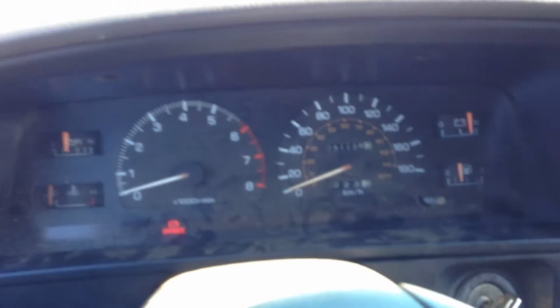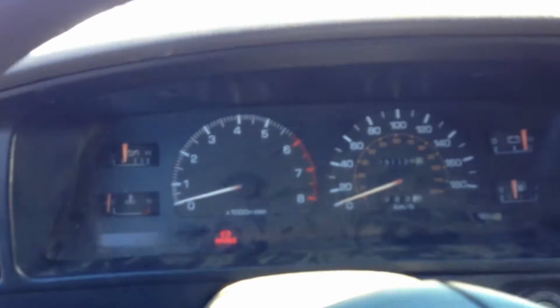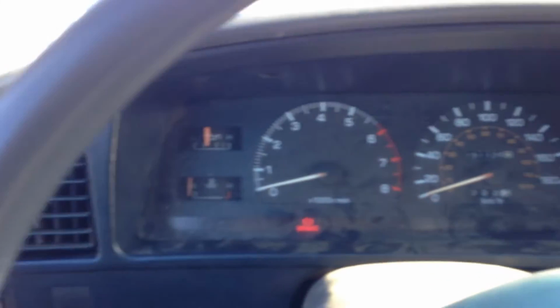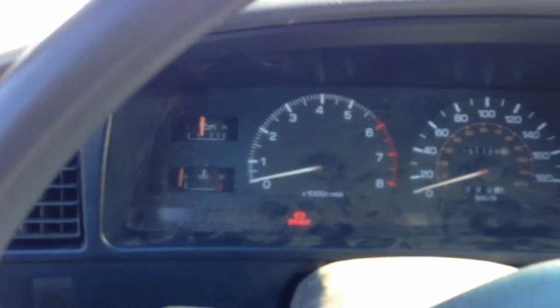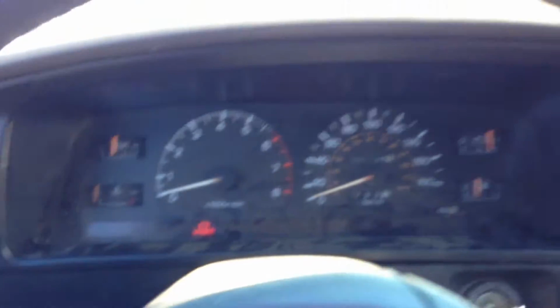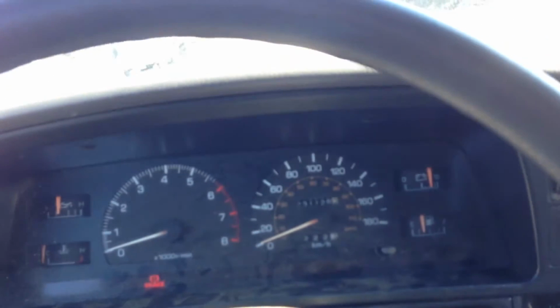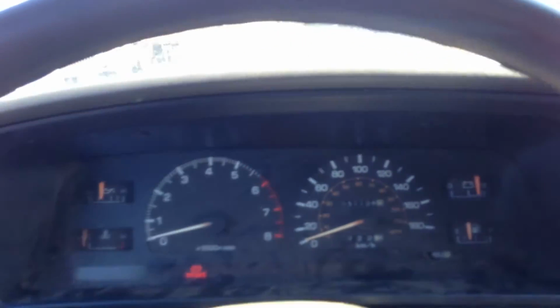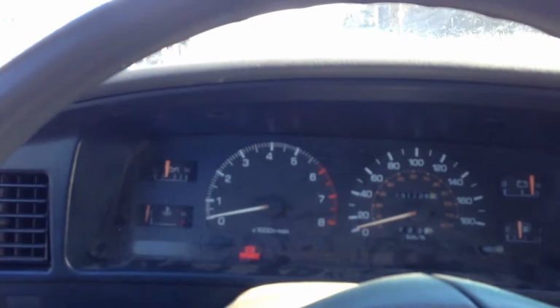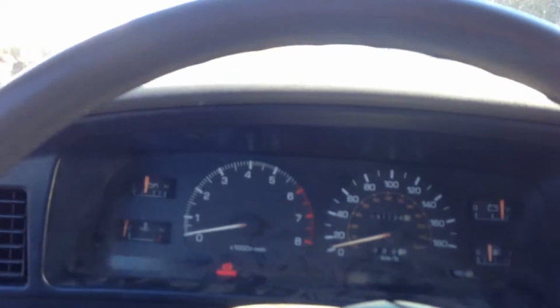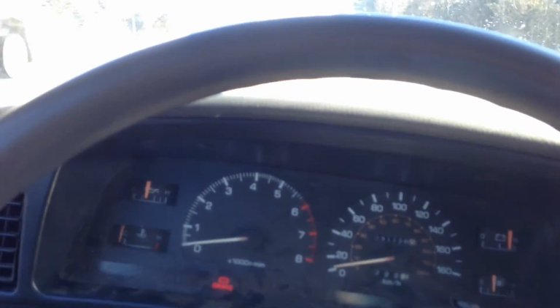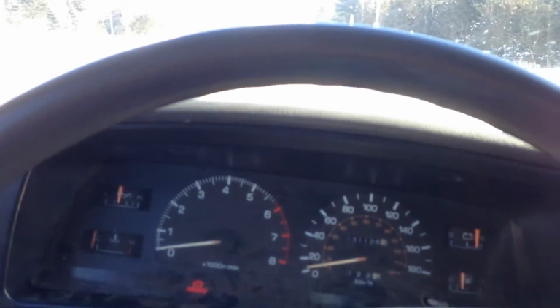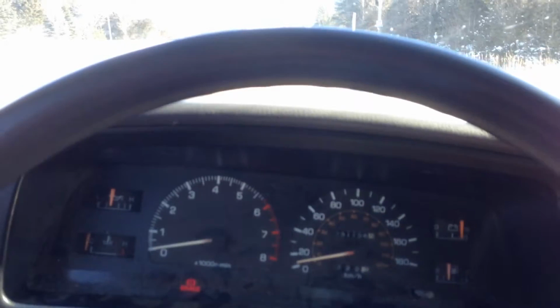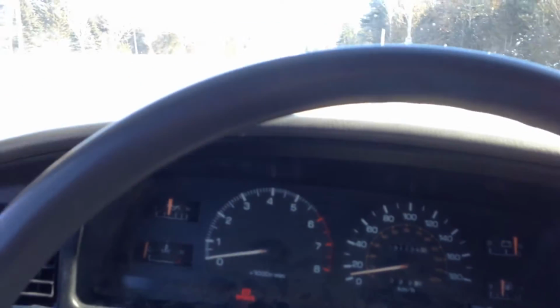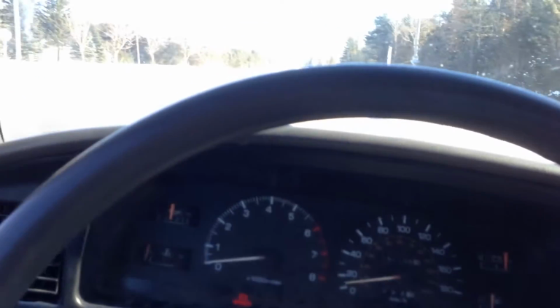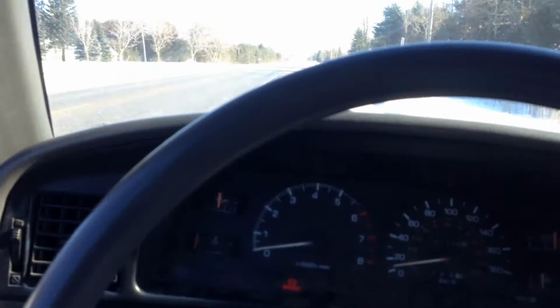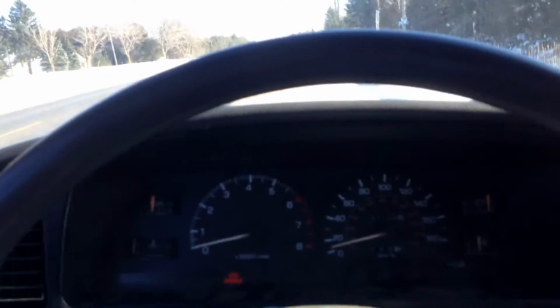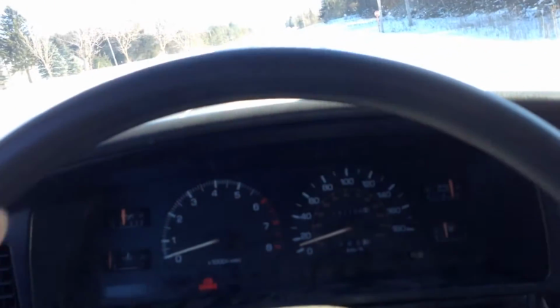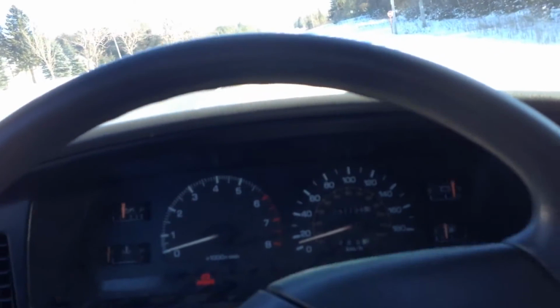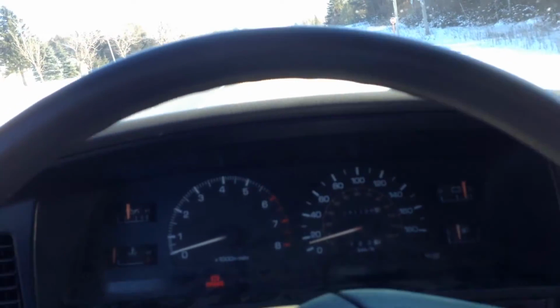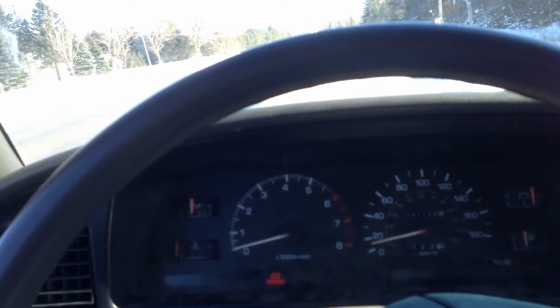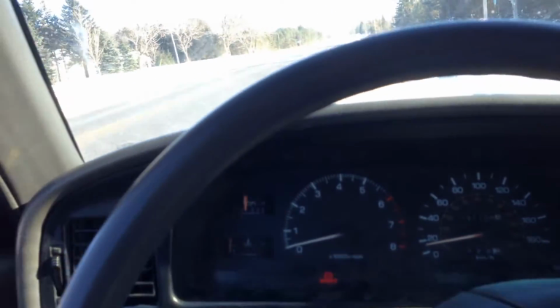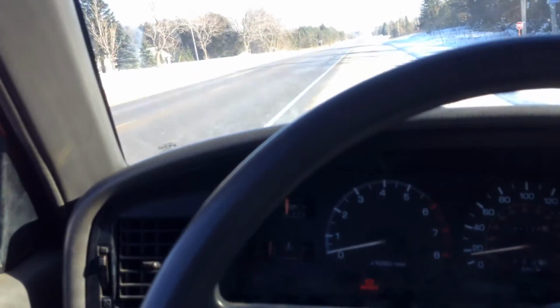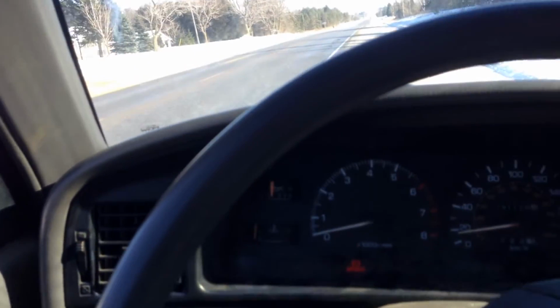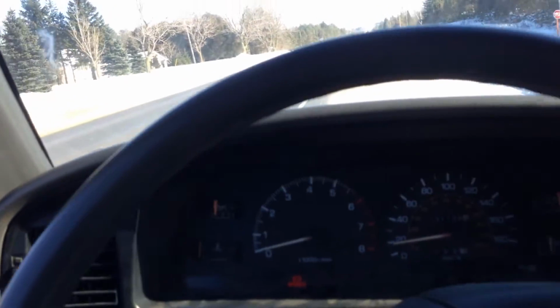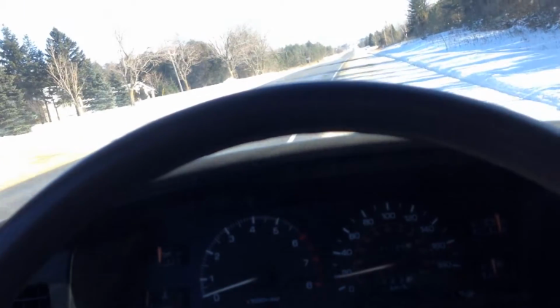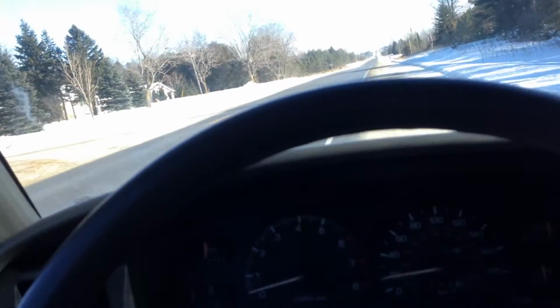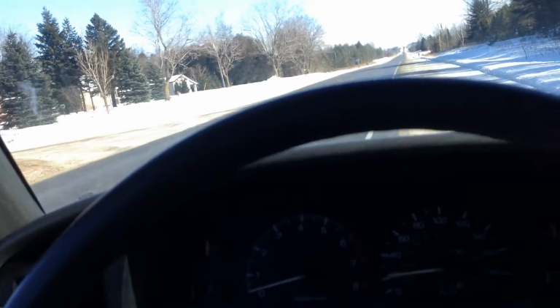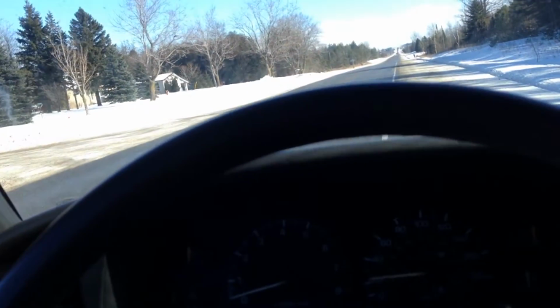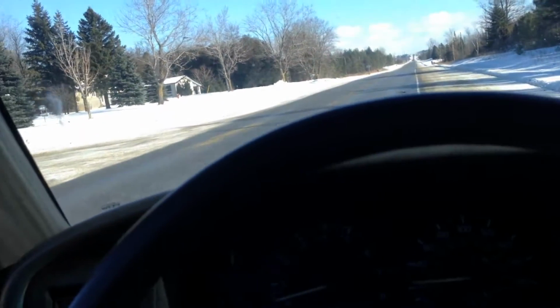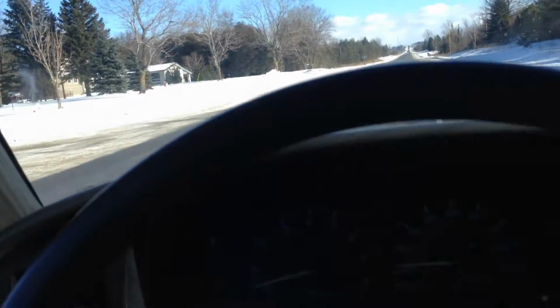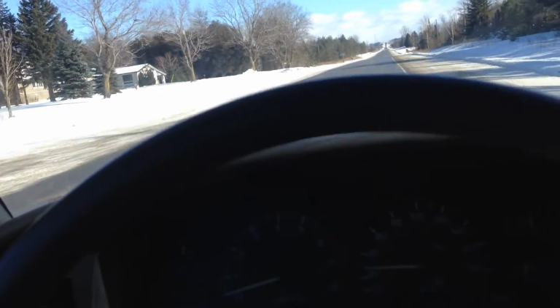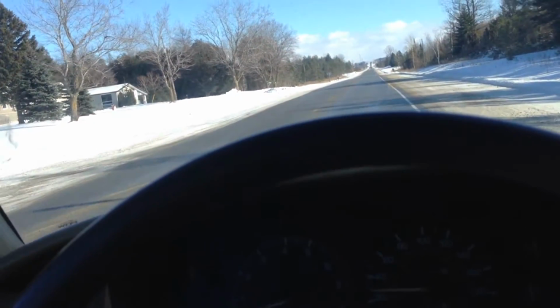Good day and welcome back to another one of the Toy Works TDI swaps. This truck here is a 1990 Toyota four-wheel-drive pickup truck, and this time we're using the 1Z motor with the full TDI wired up.